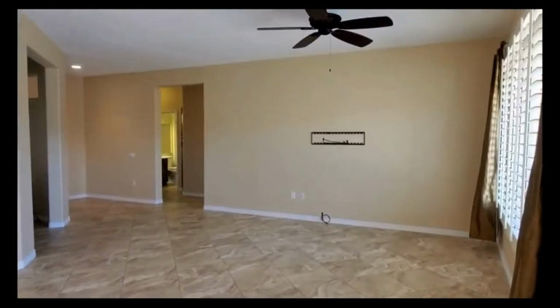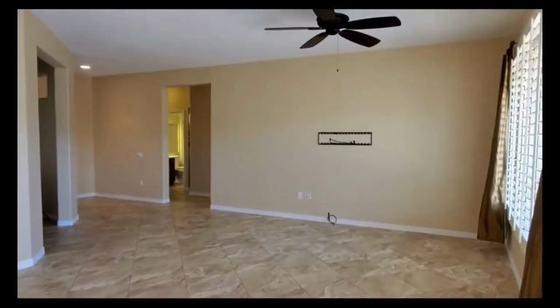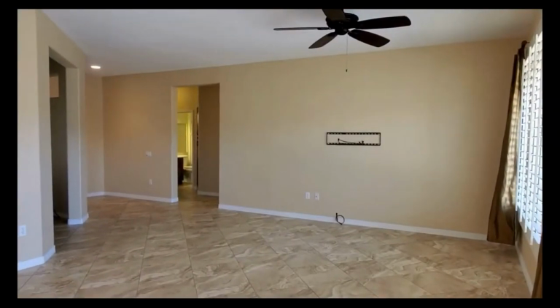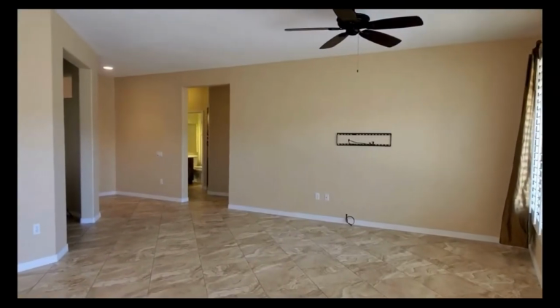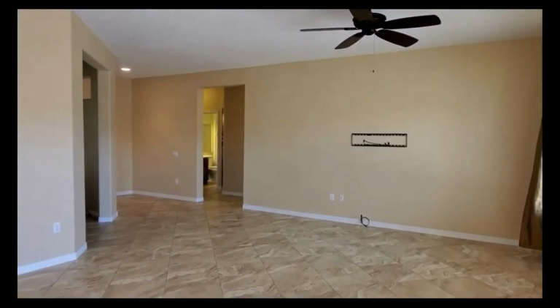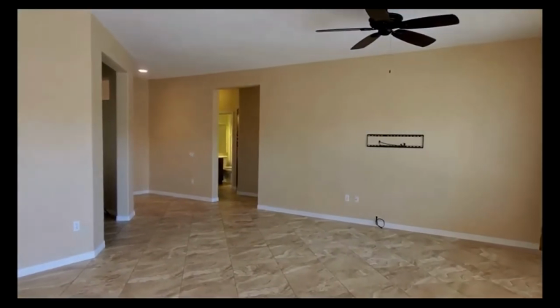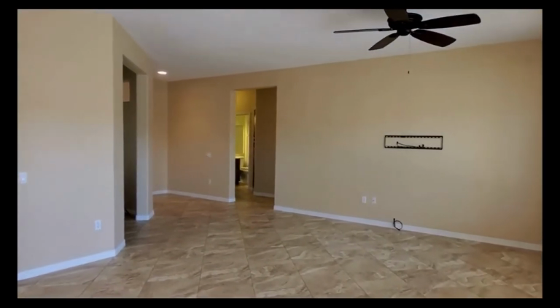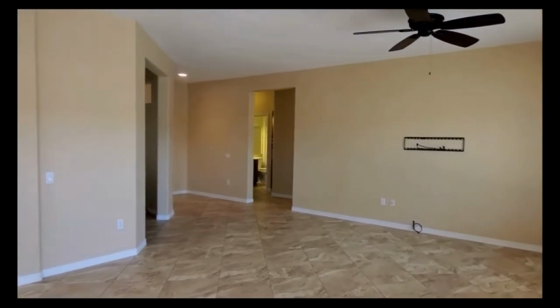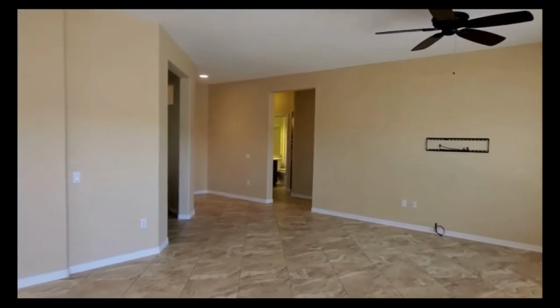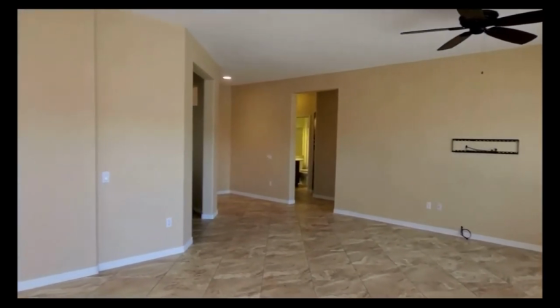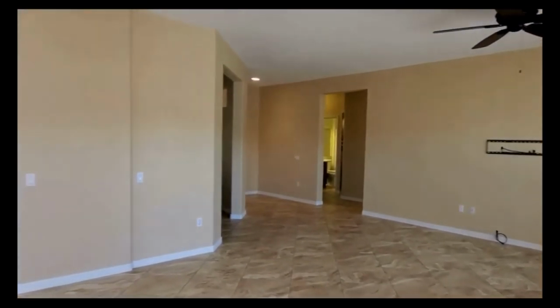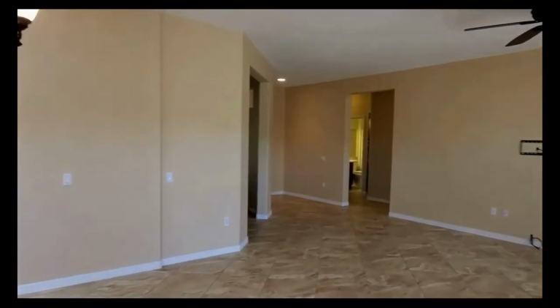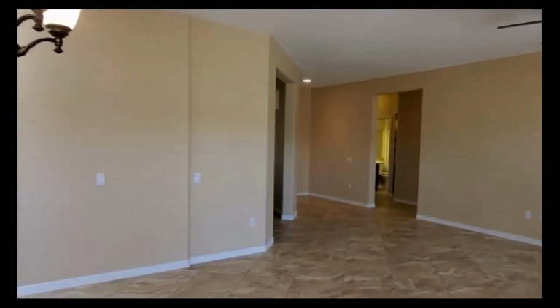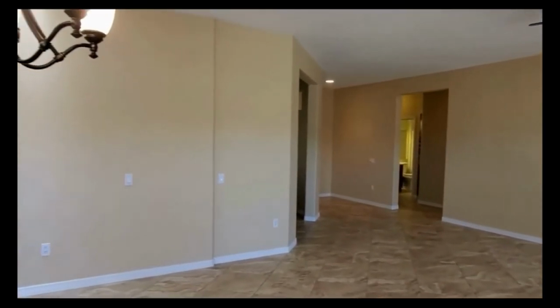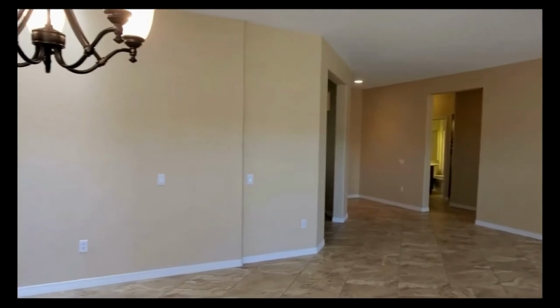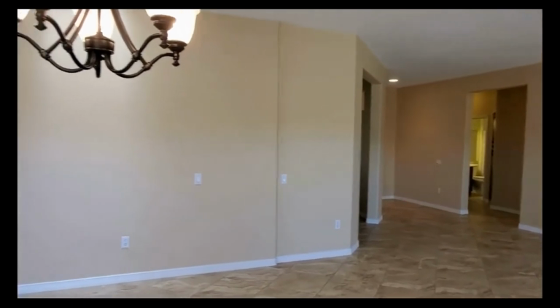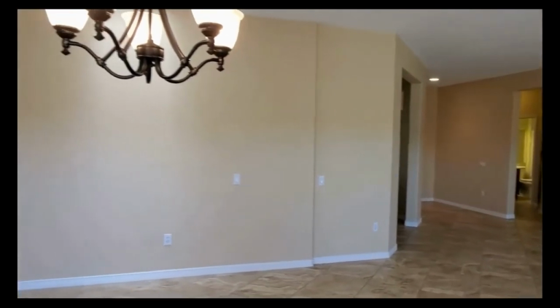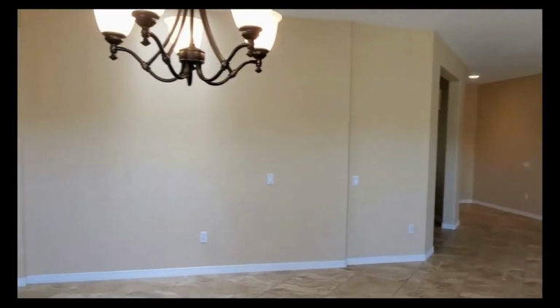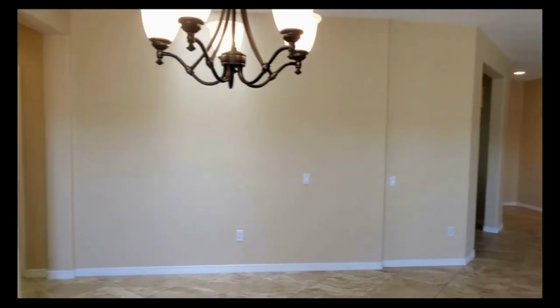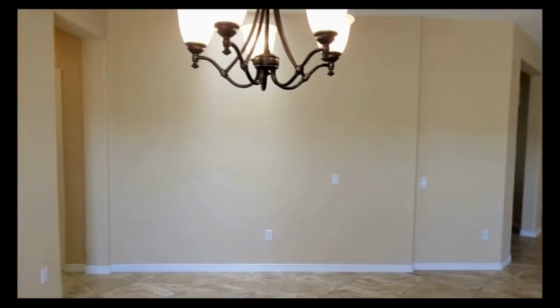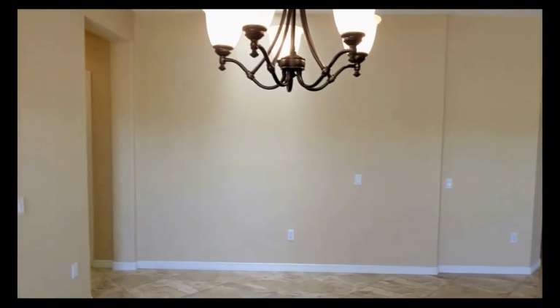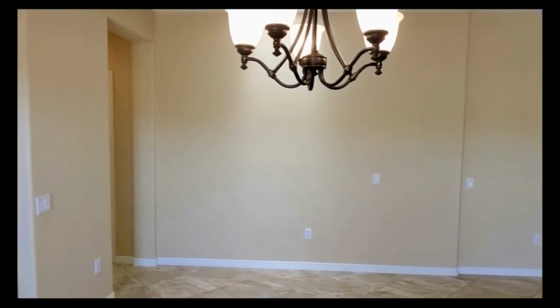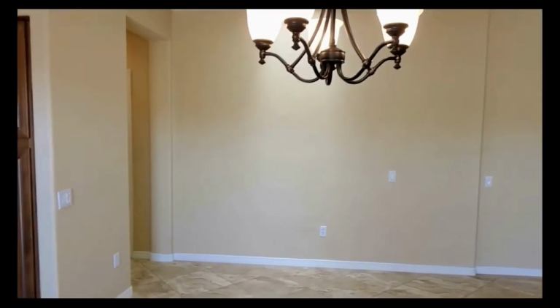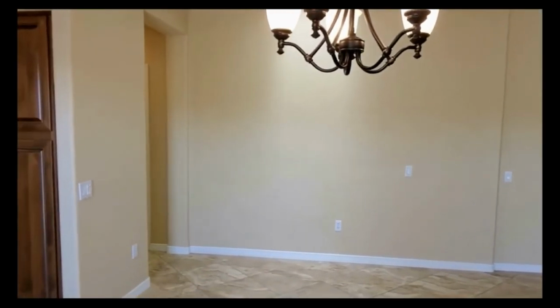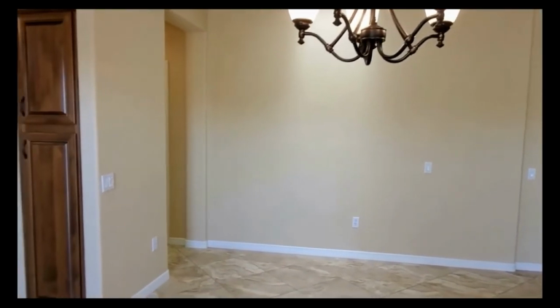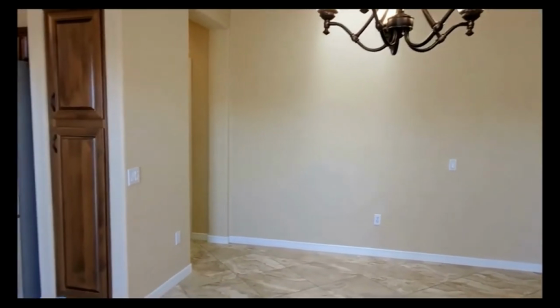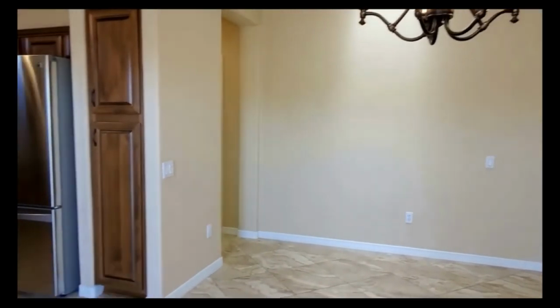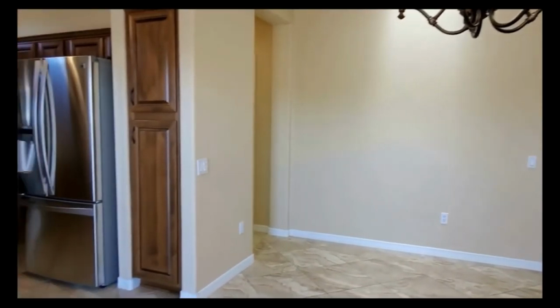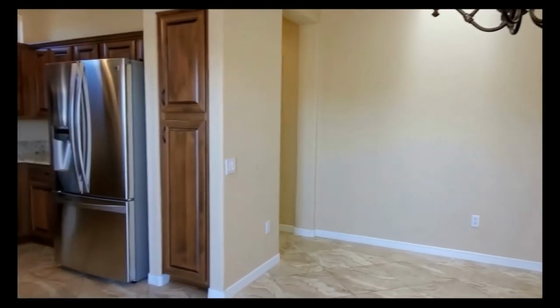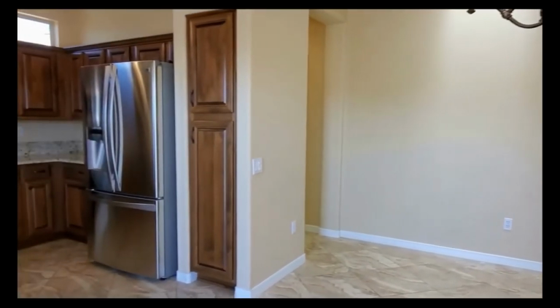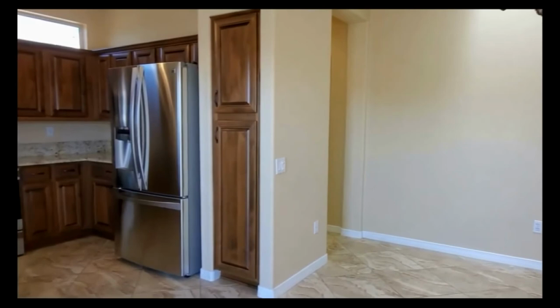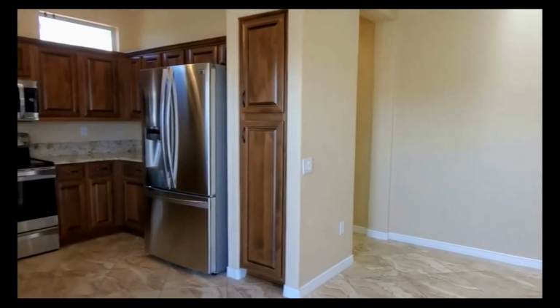We hope you enjoyed your tour here today of the home on Territorial Lane. Servicestar Realty looks forward to working with you — please fill out your application online. Thank you for watching.